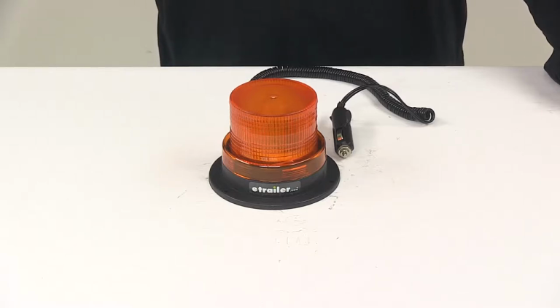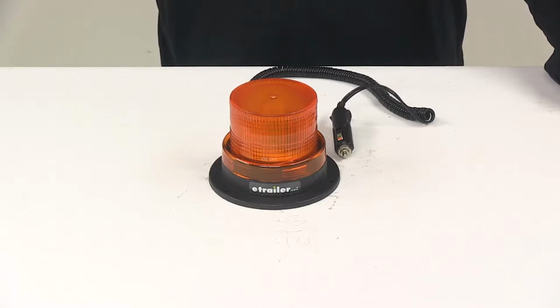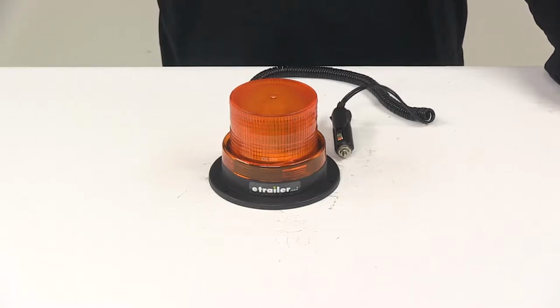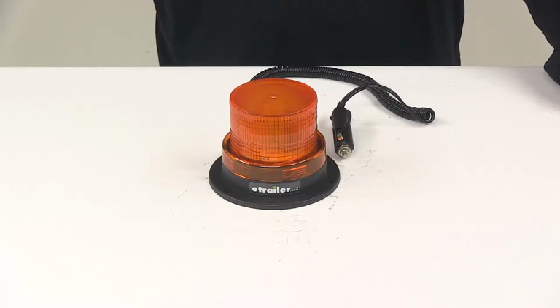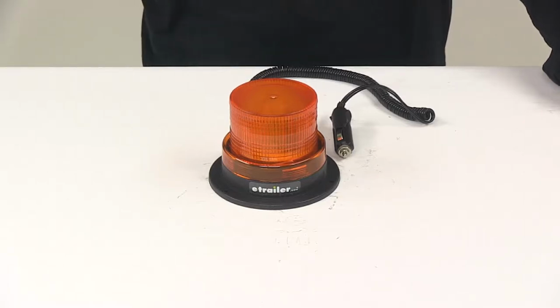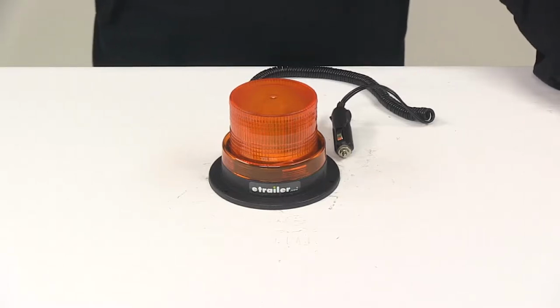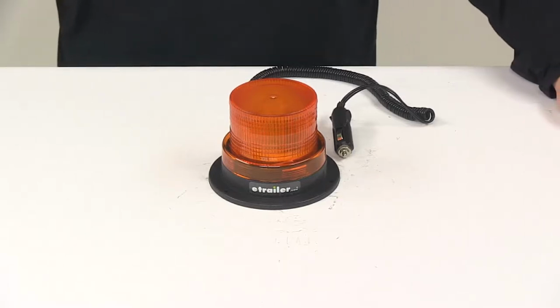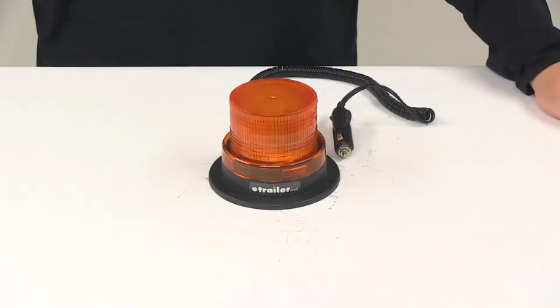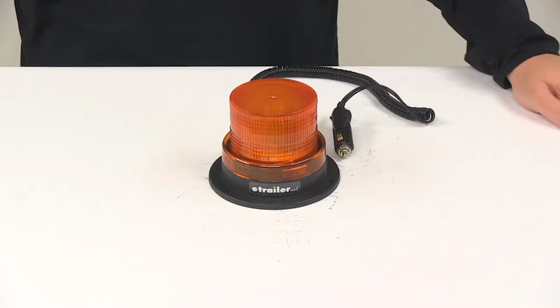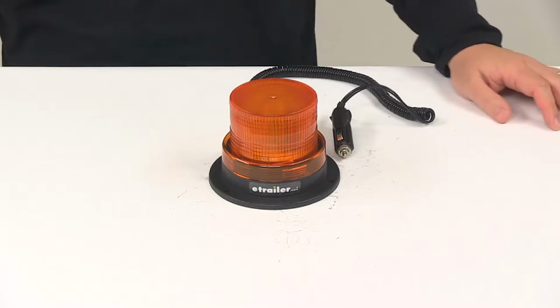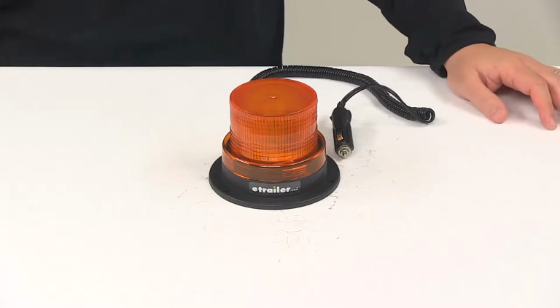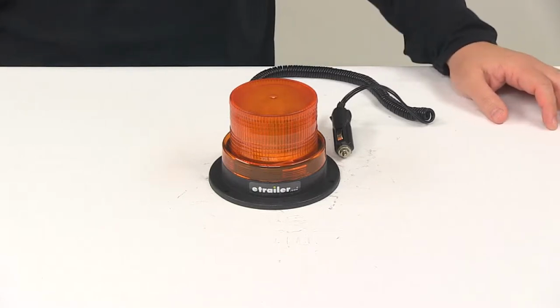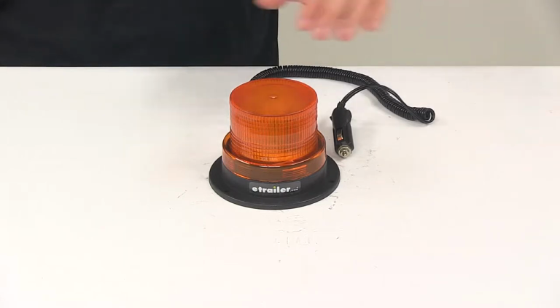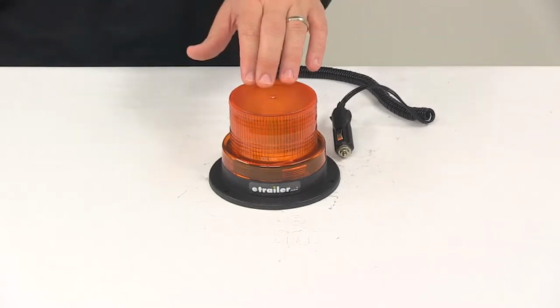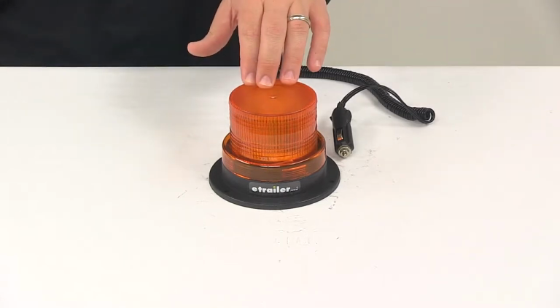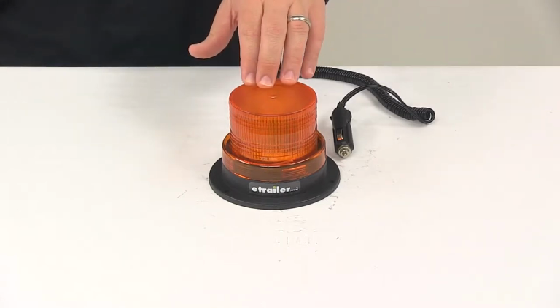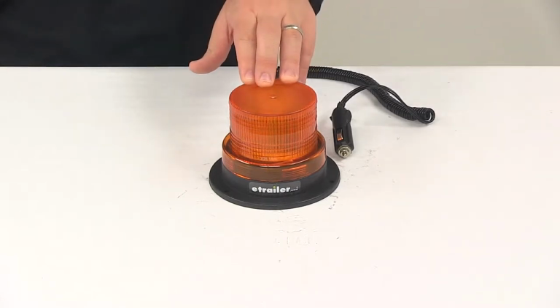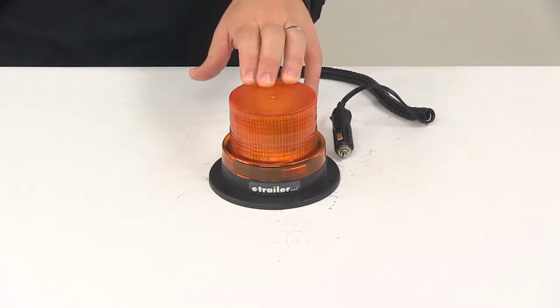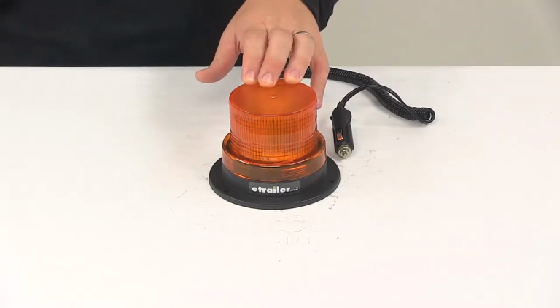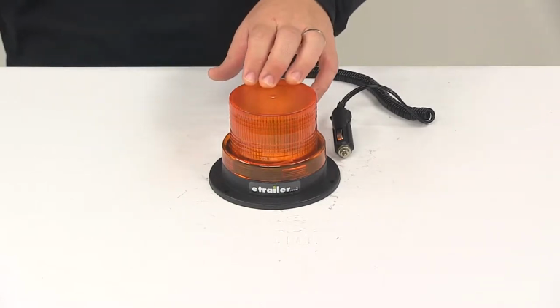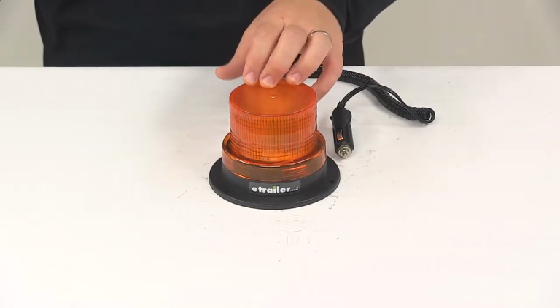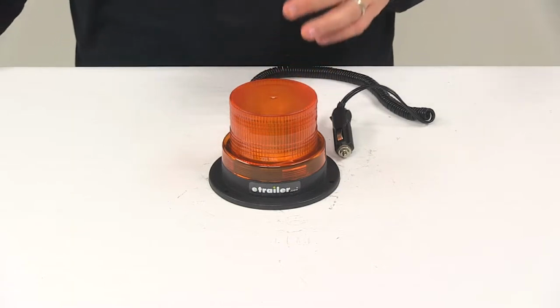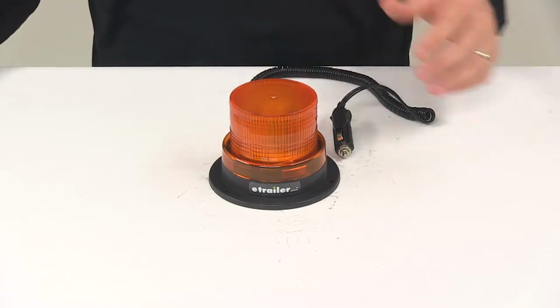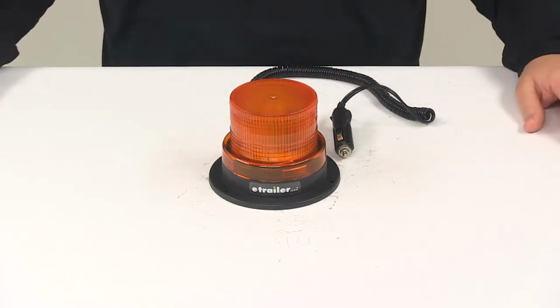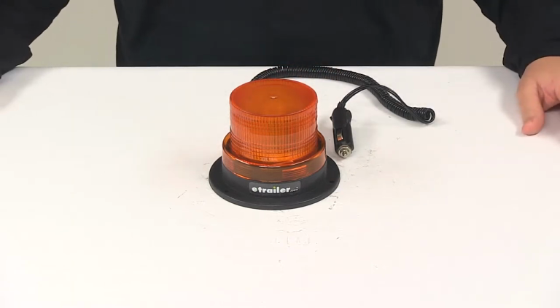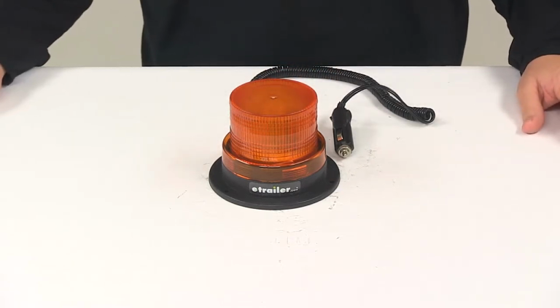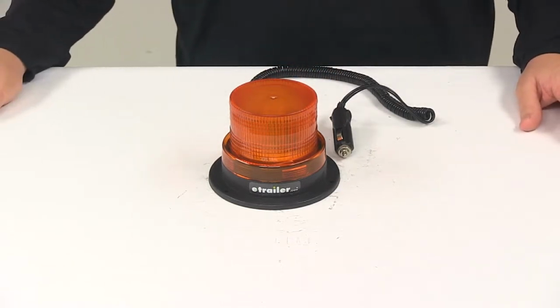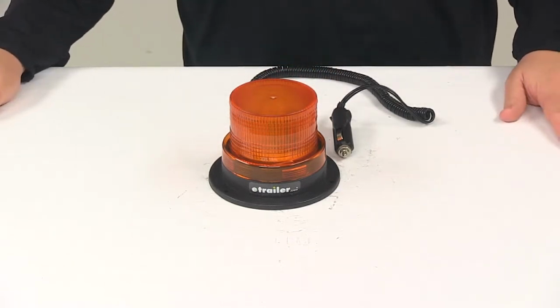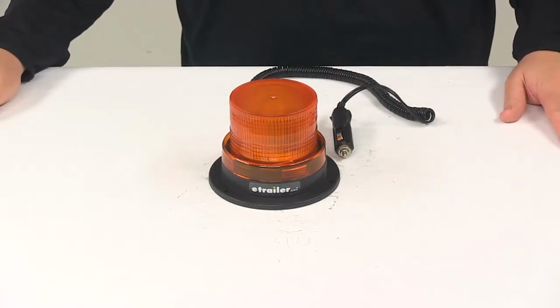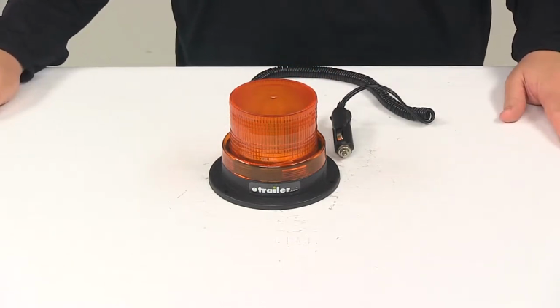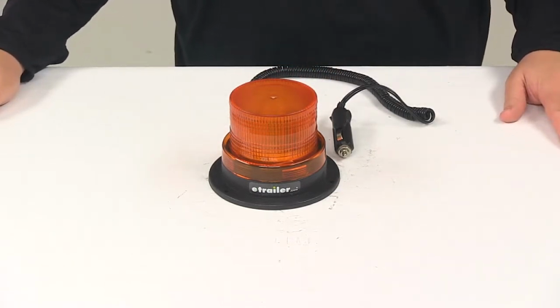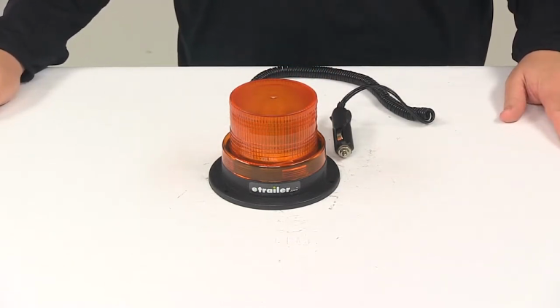Today we're going to be taking a look at the amber LED warning light from Optronics. This beacon light for your vehicle provides a warning signal to increase safety. It's going to be ideal for towing, plowing, transportation, warehouse, and agricultural applications.